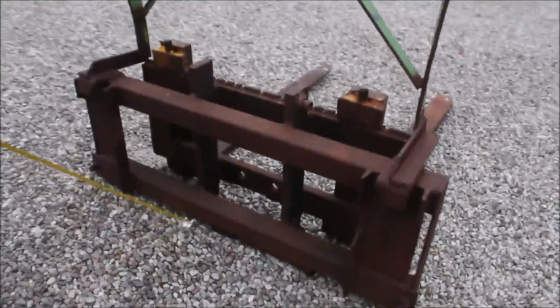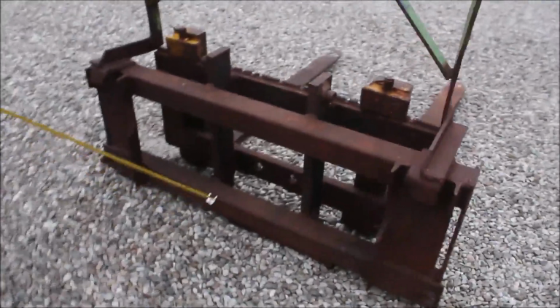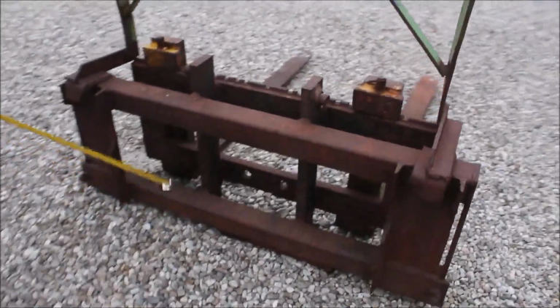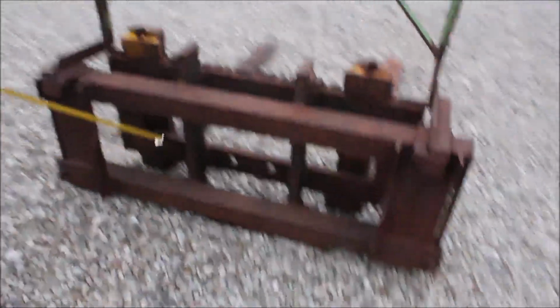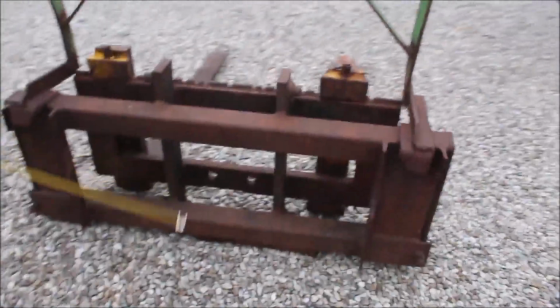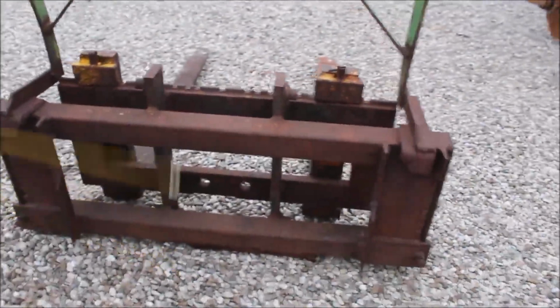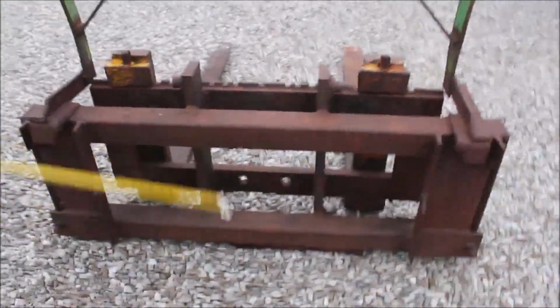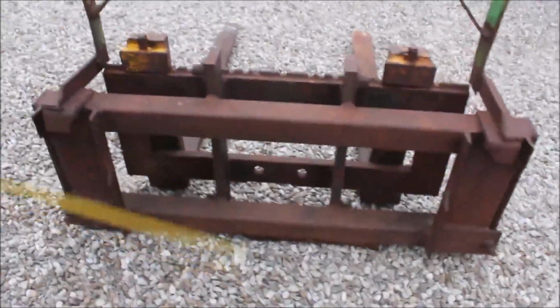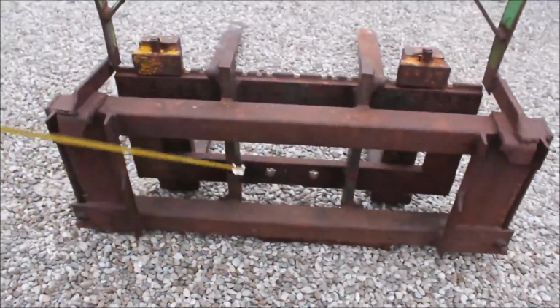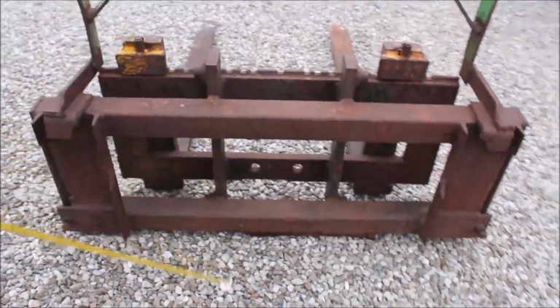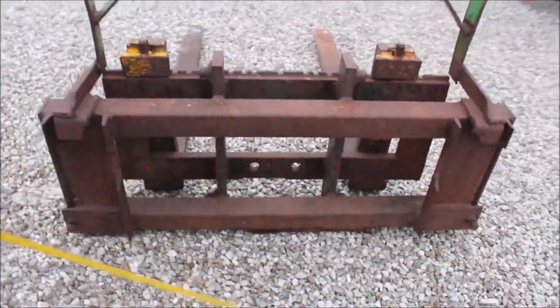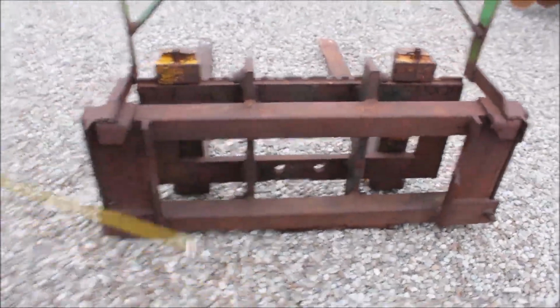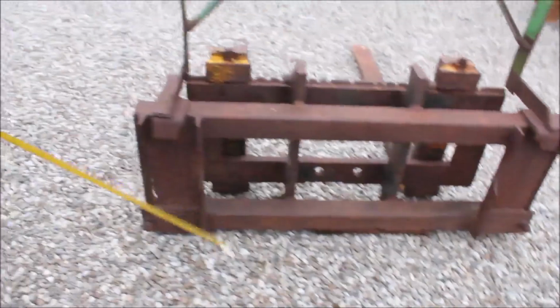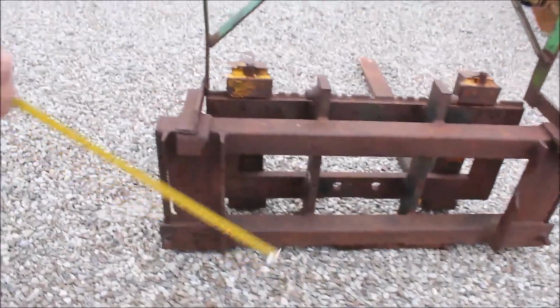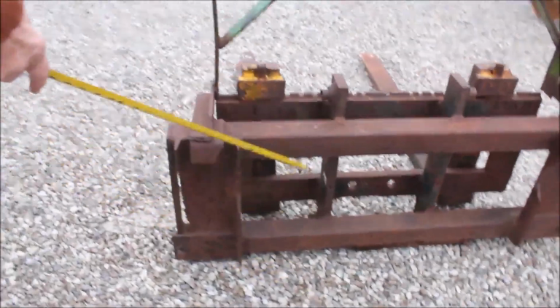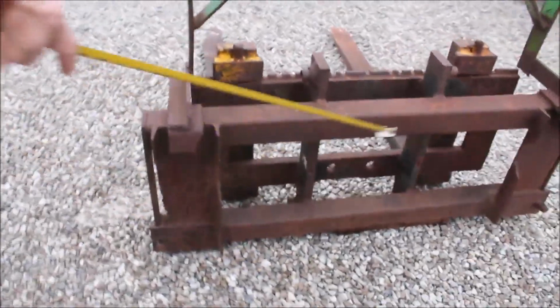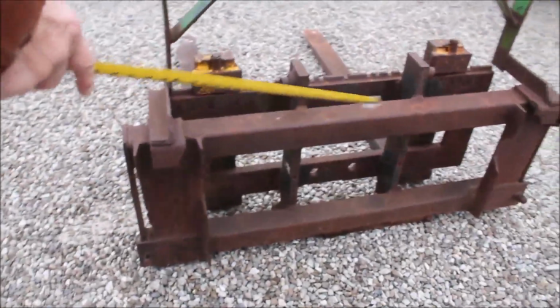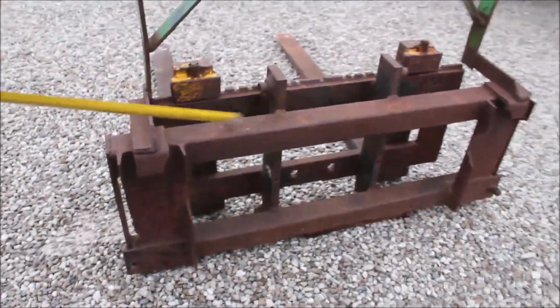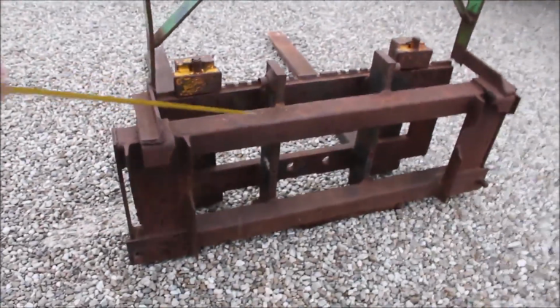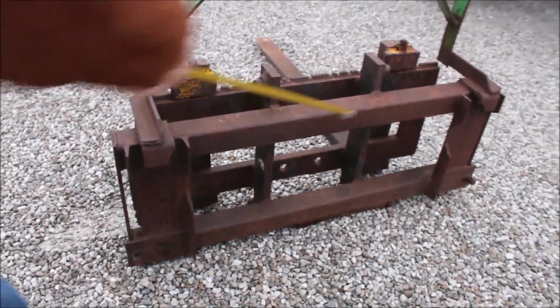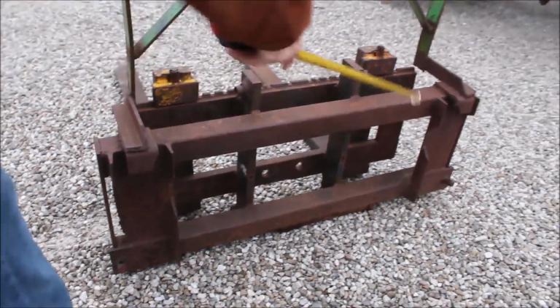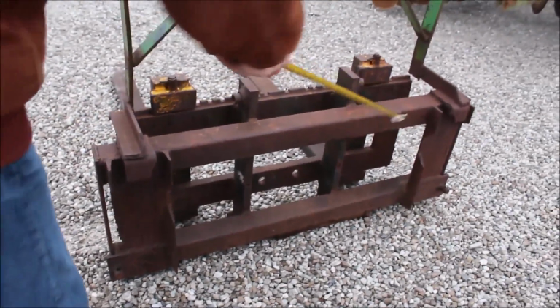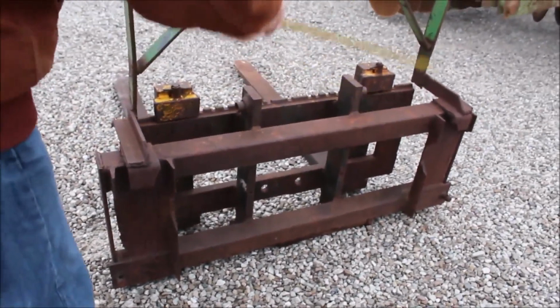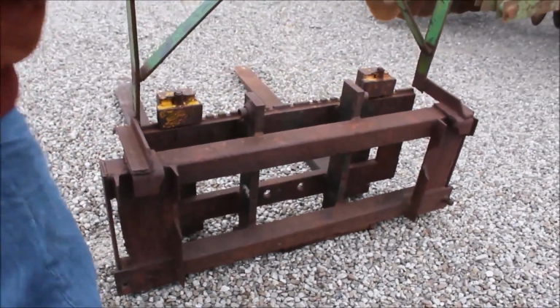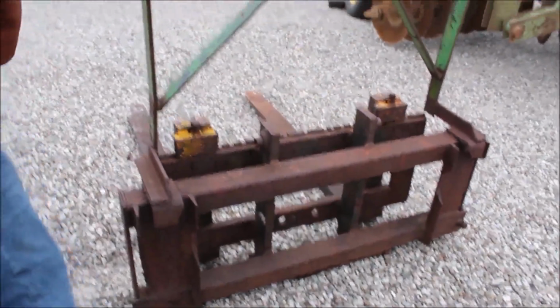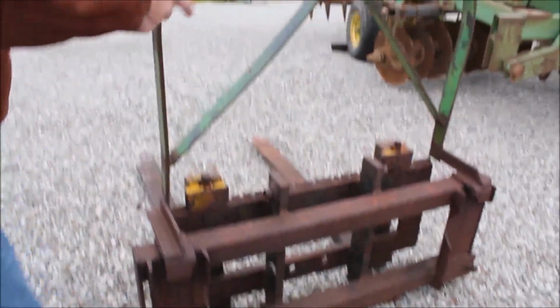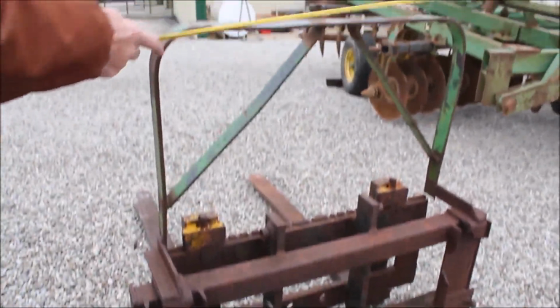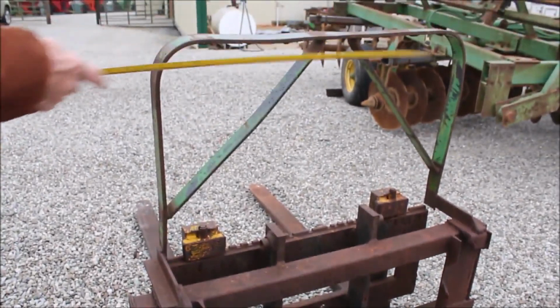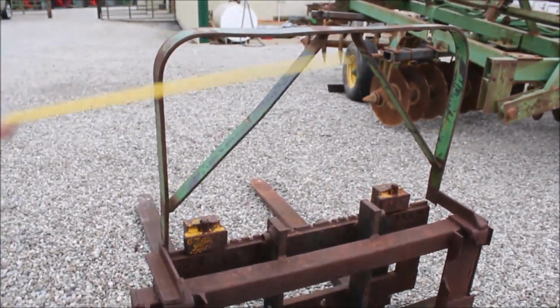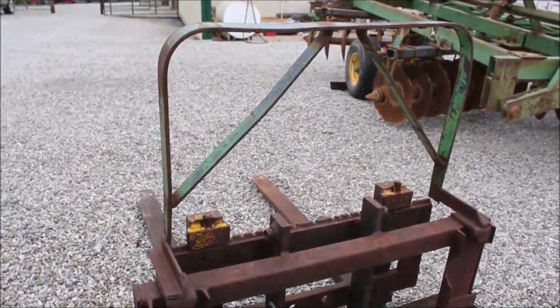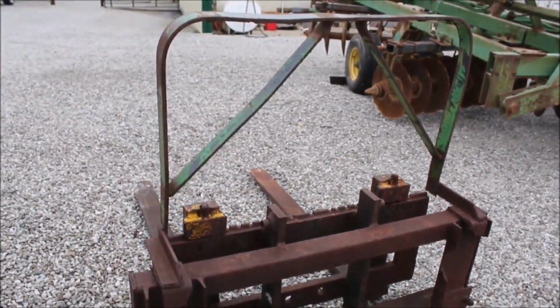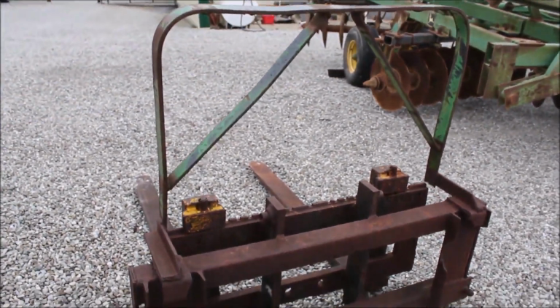This here has been shop-built. Got your hay attachment on here. They keep the hay back off that view.